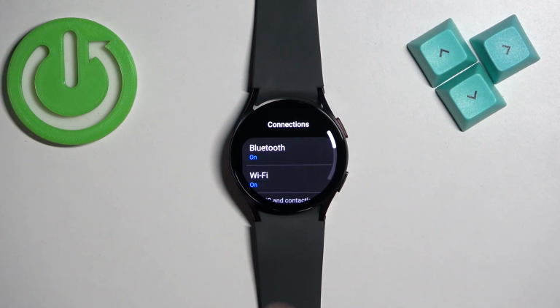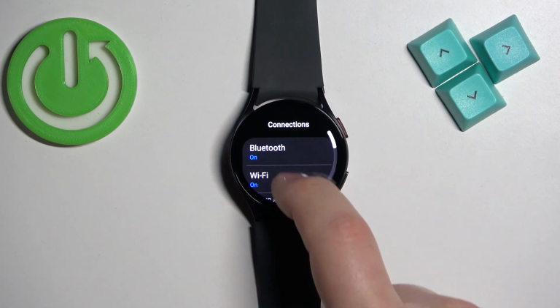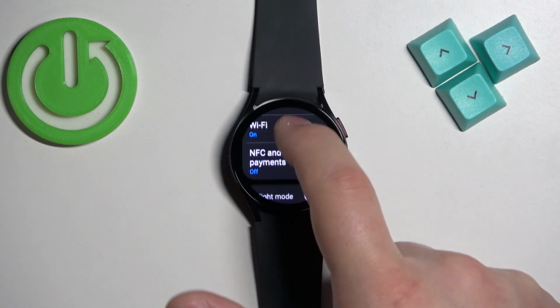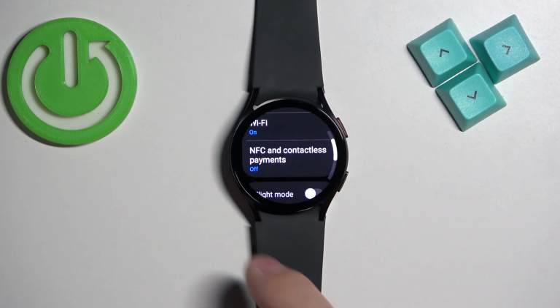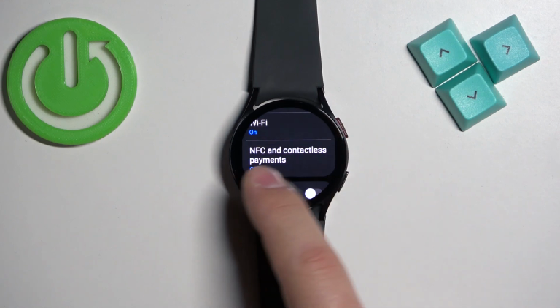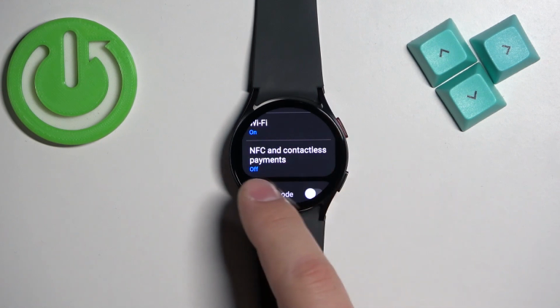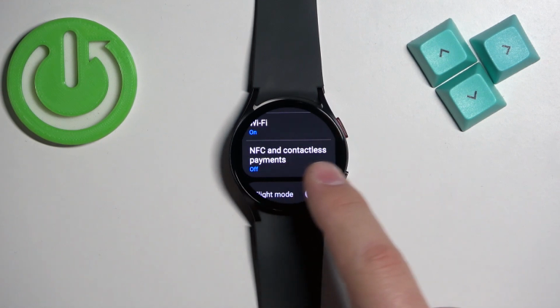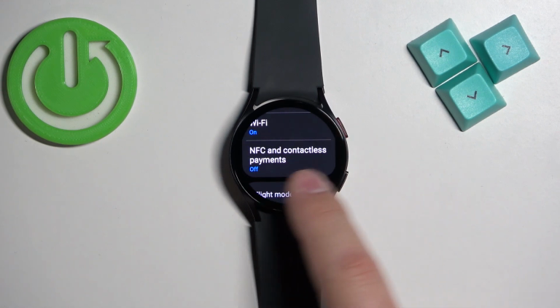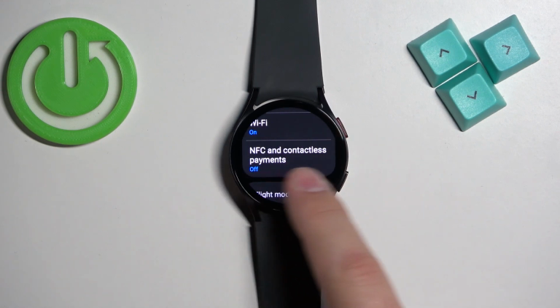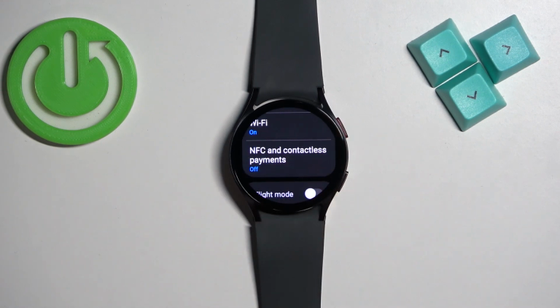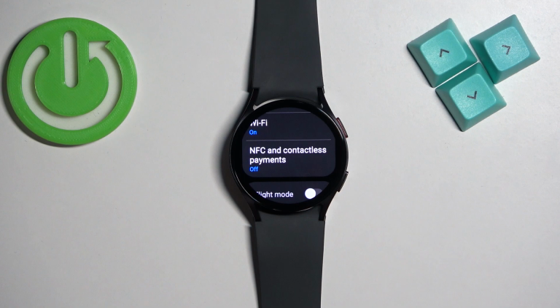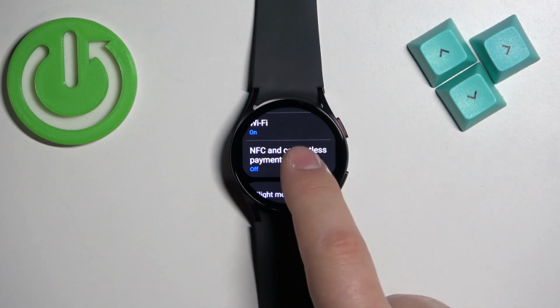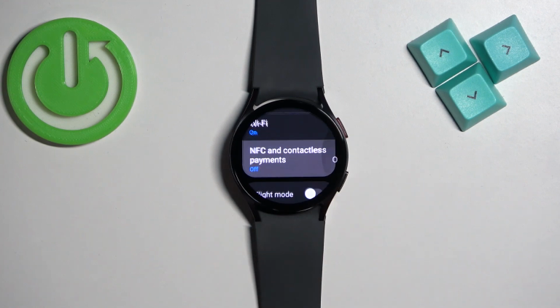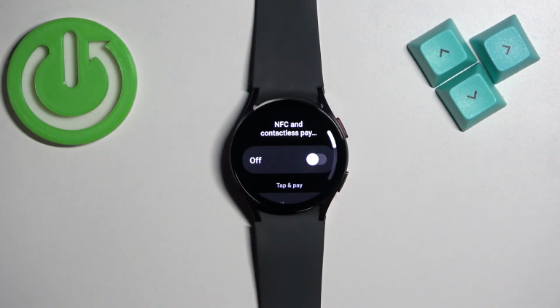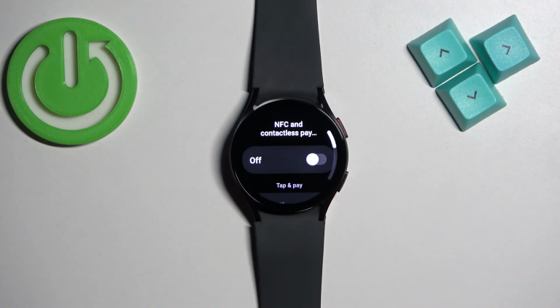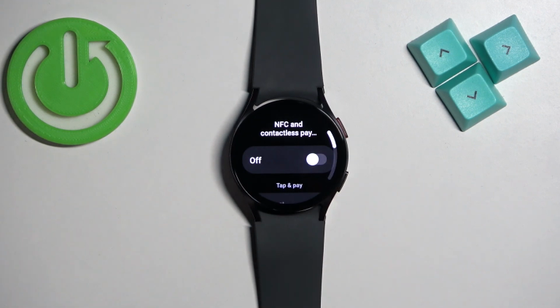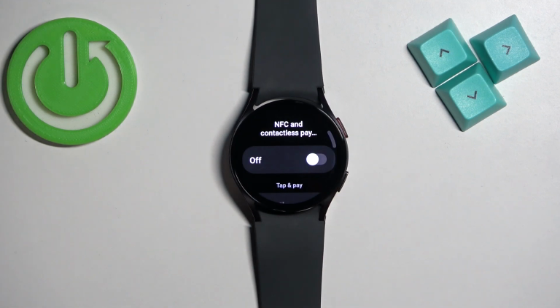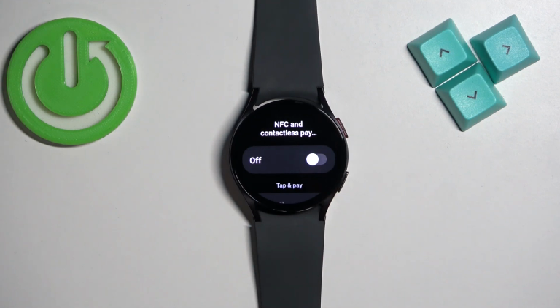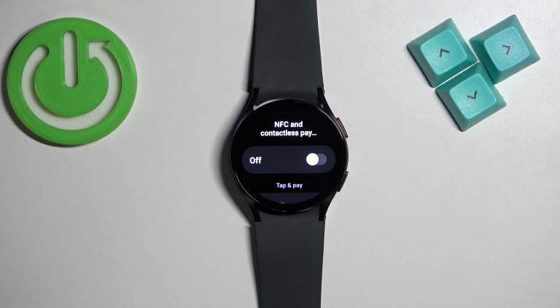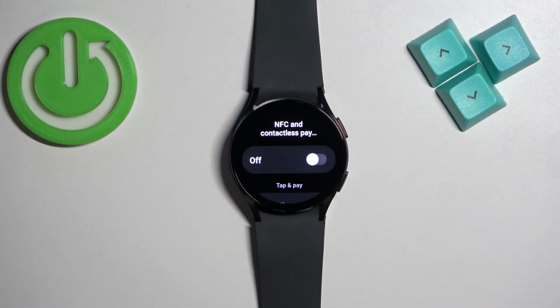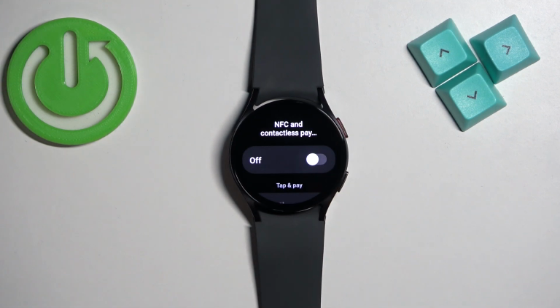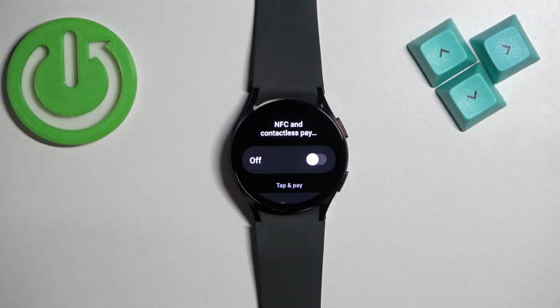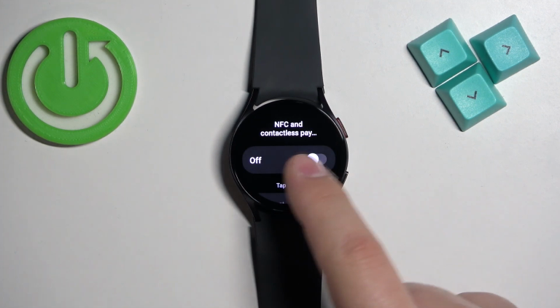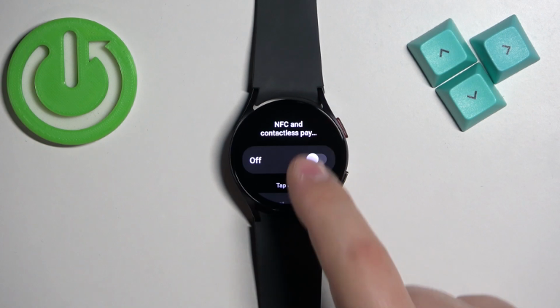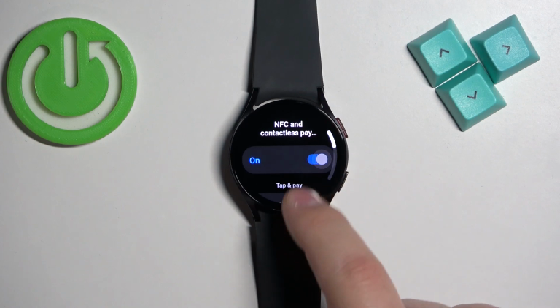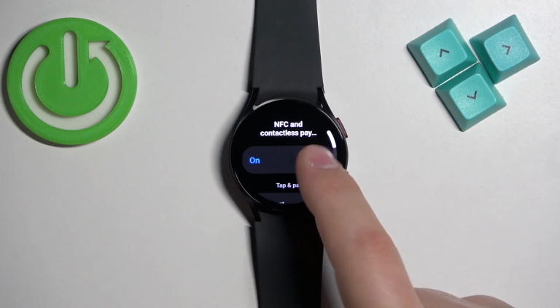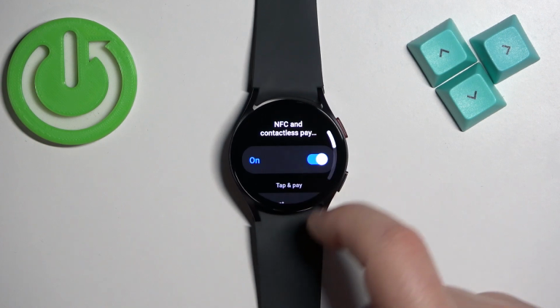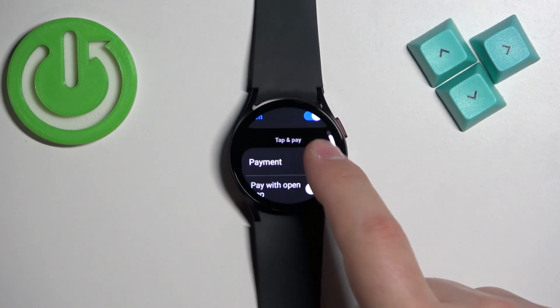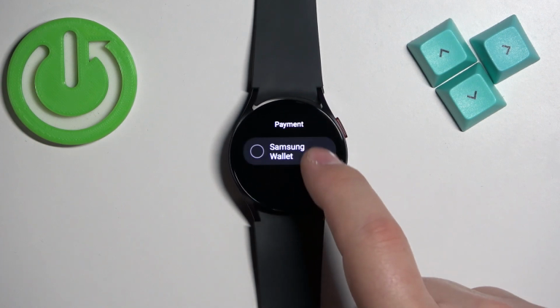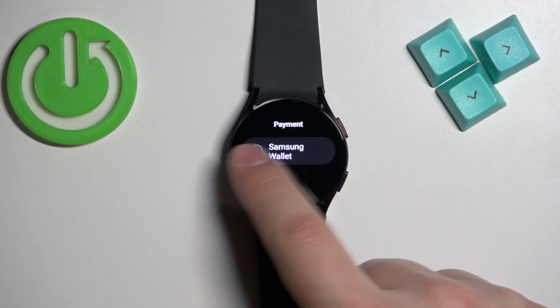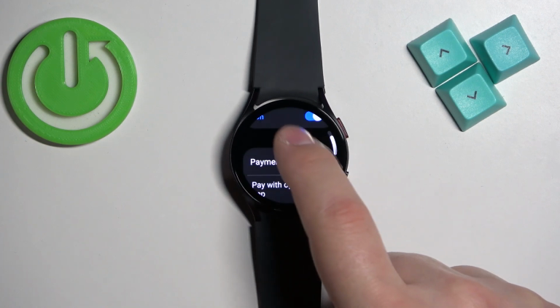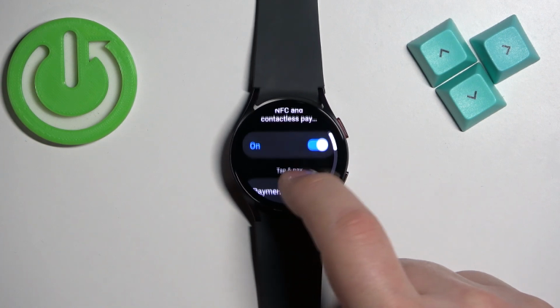Here, scroll down, find NFC and Contactless Payment, and select it. Right here we can enable and disable the NFC by tapping on the switch to flick it on or flick it off.